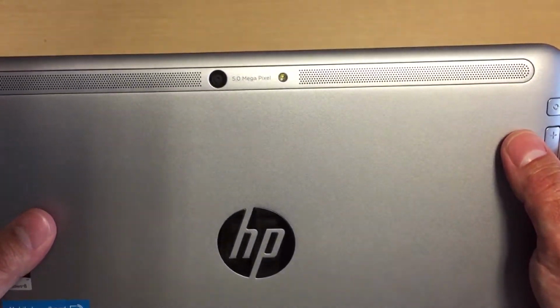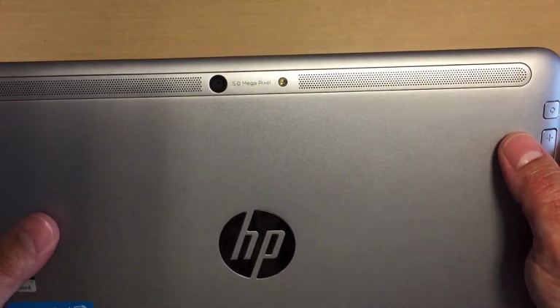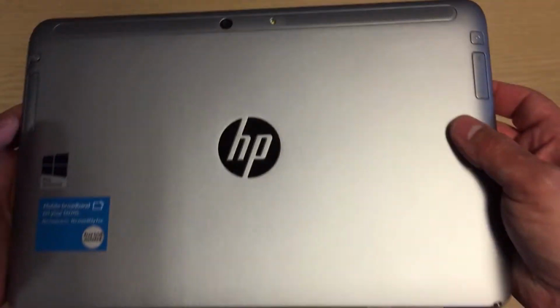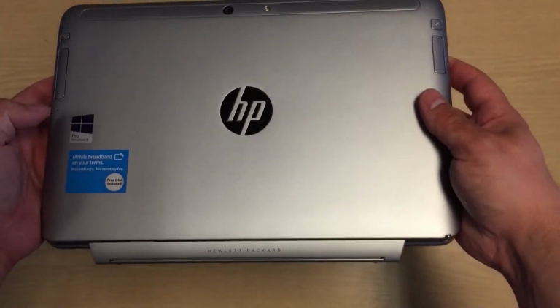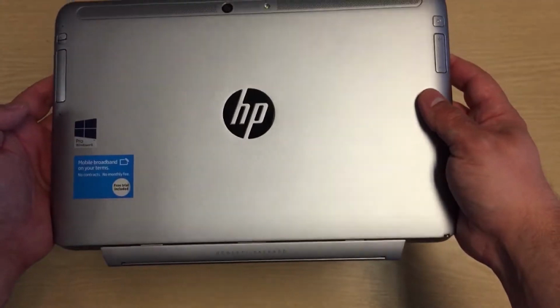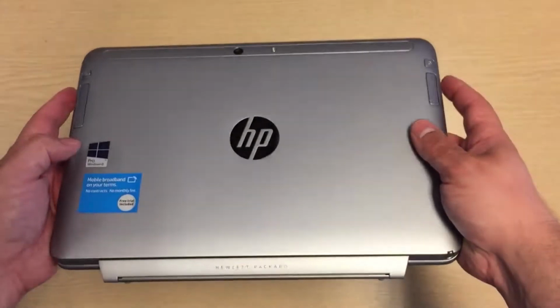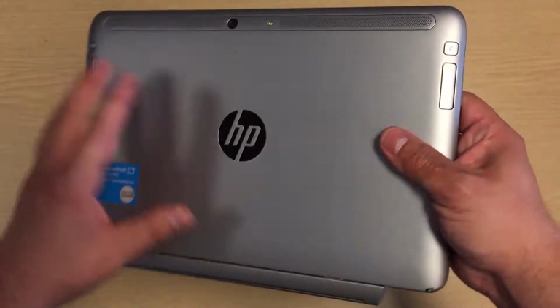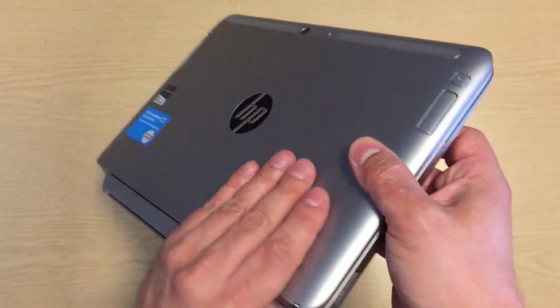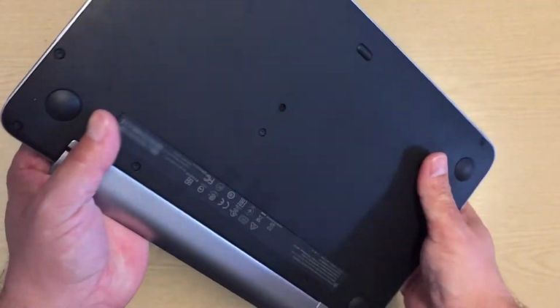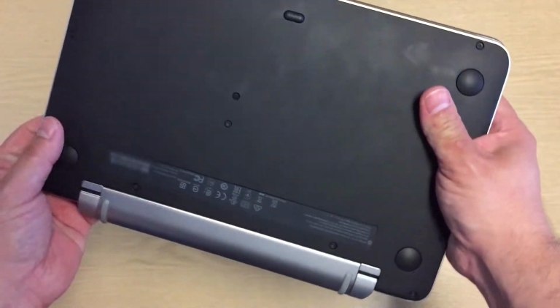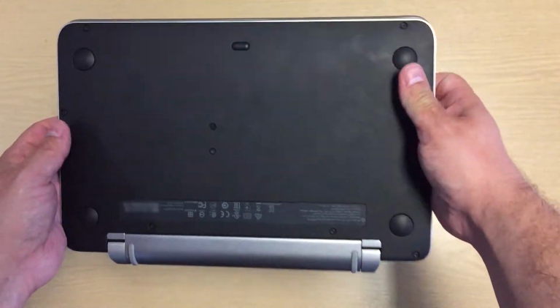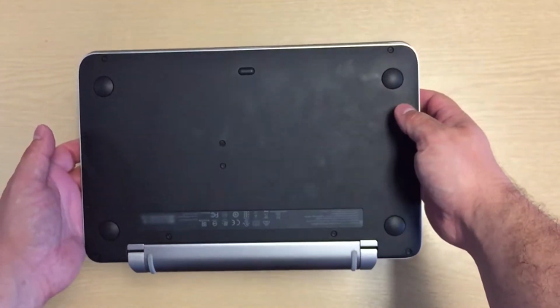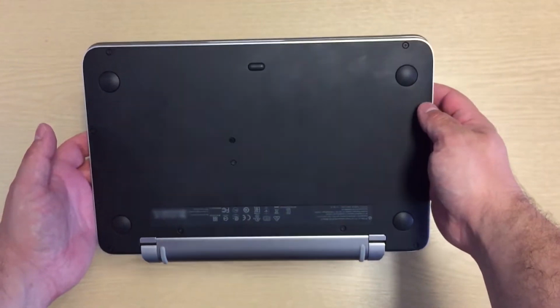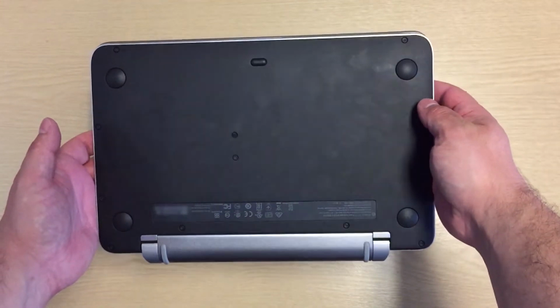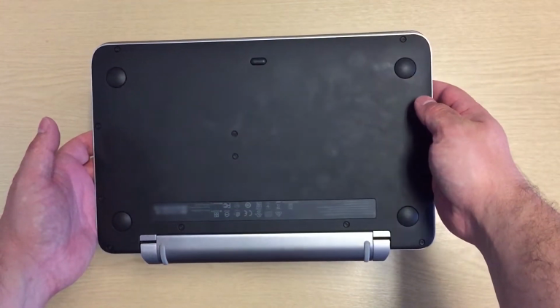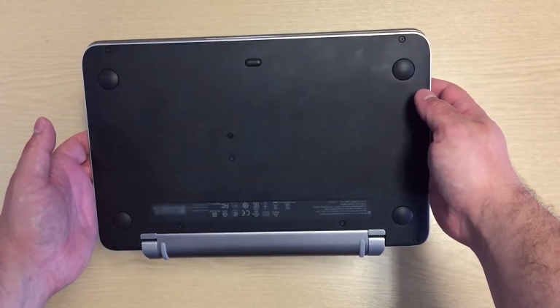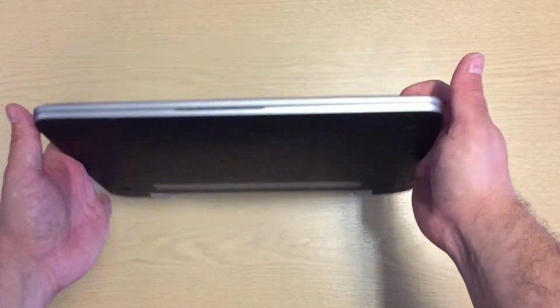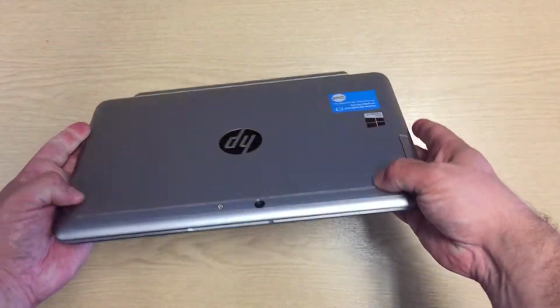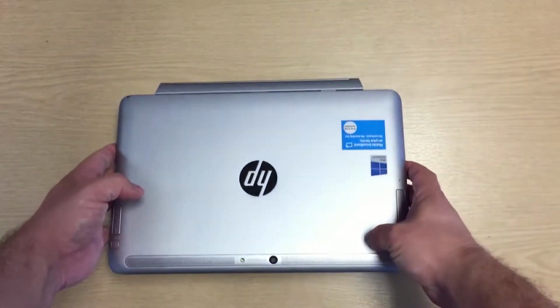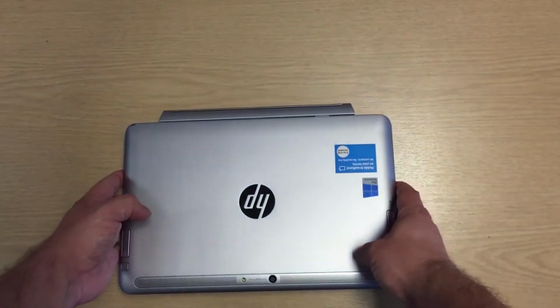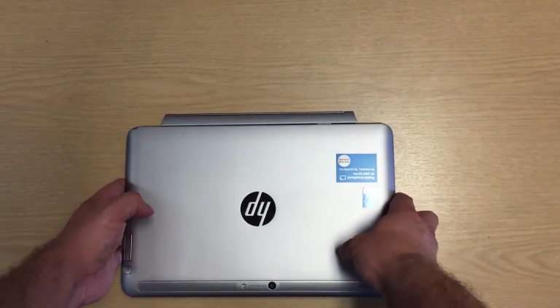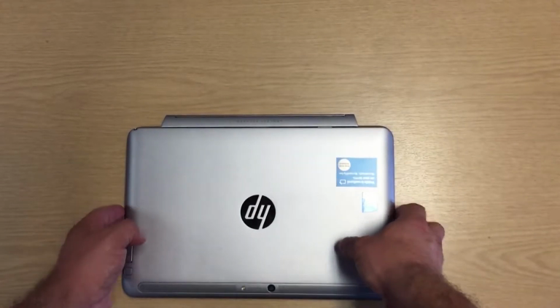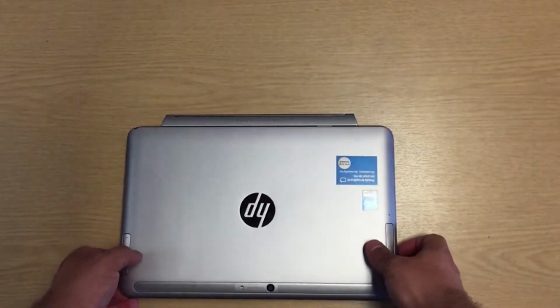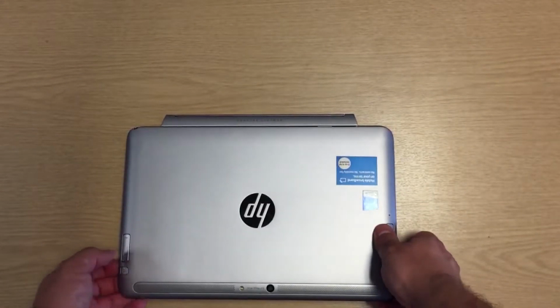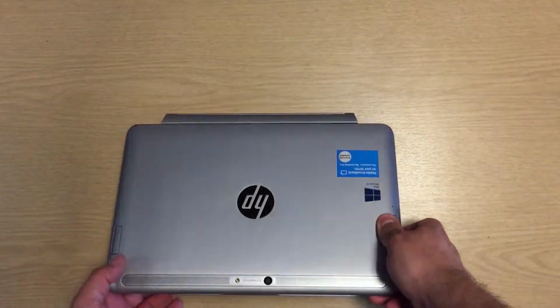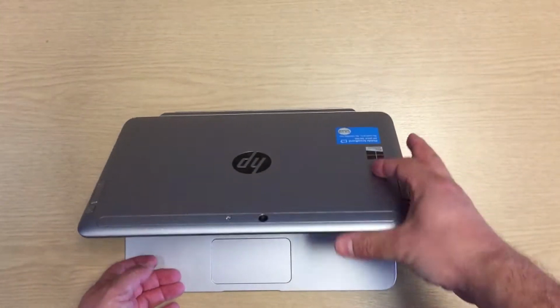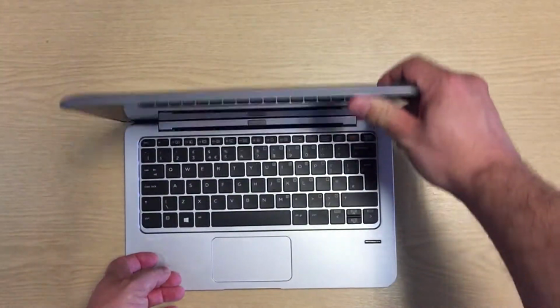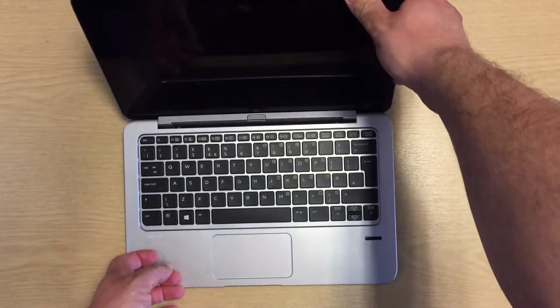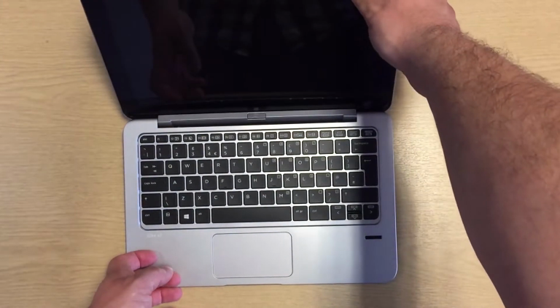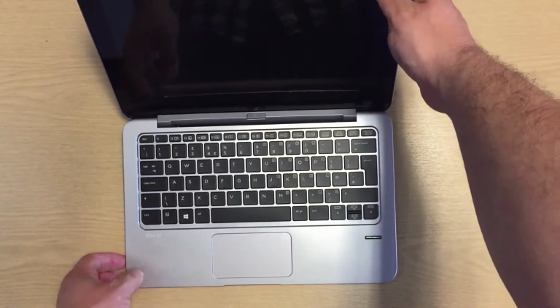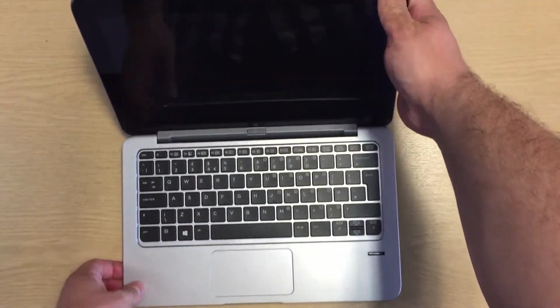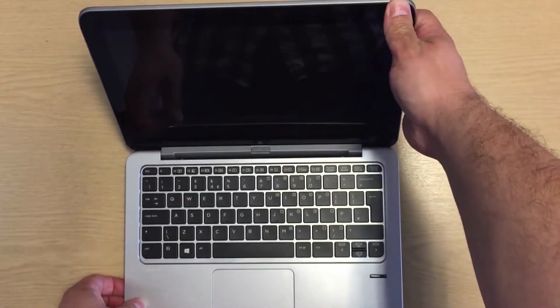The screen is an 11.6-inch diagonal, ultra-slim LED backlit touchscreen with a resolution of 1920x1080. This is protected using Corning's Gorilla Glass 3, which gives it a decent level of protection from scratches.